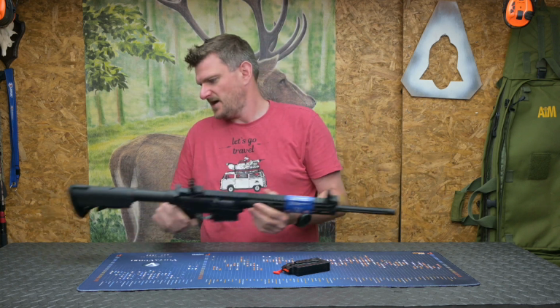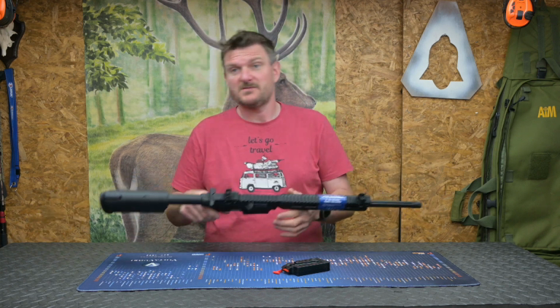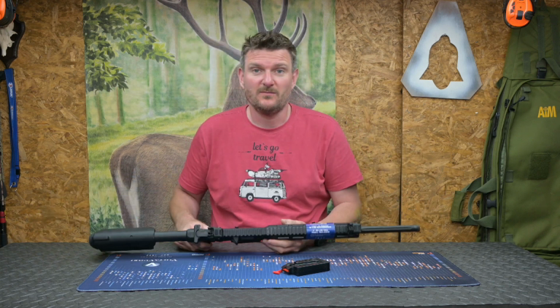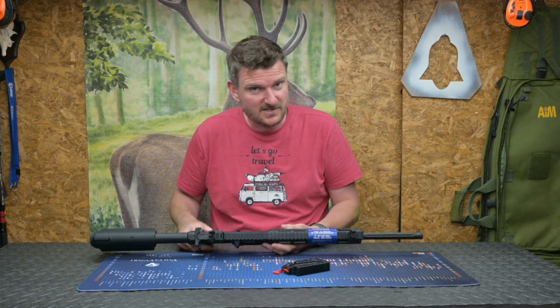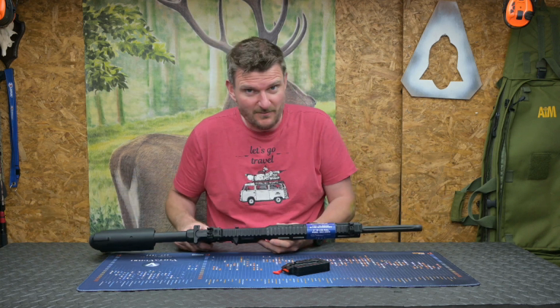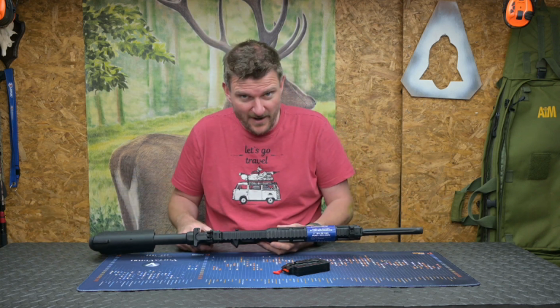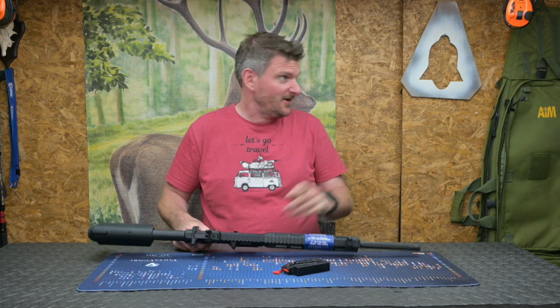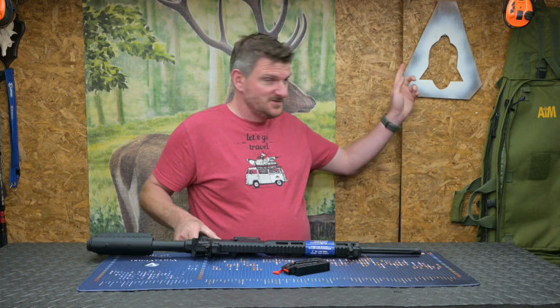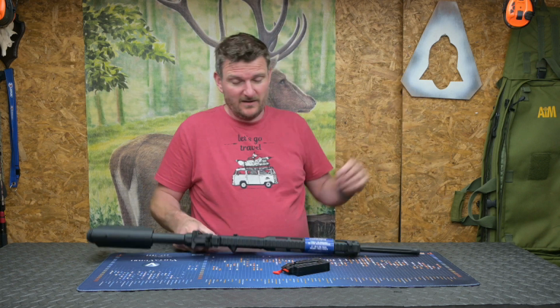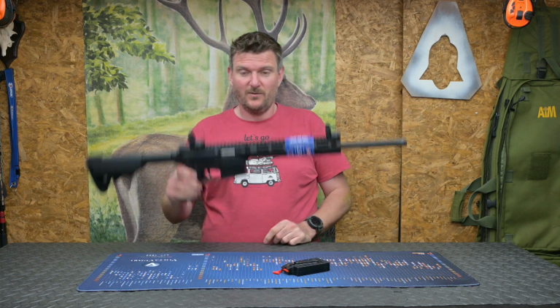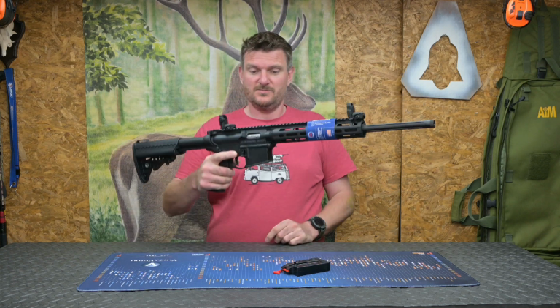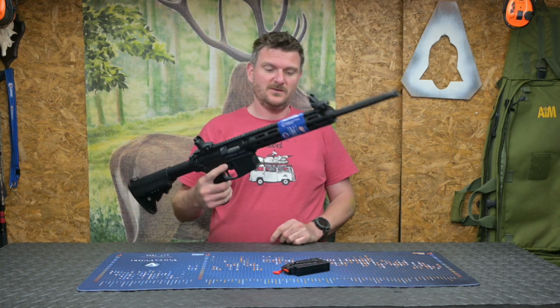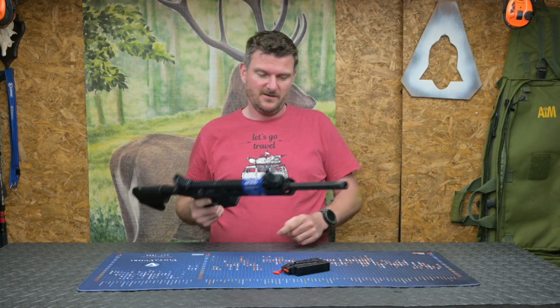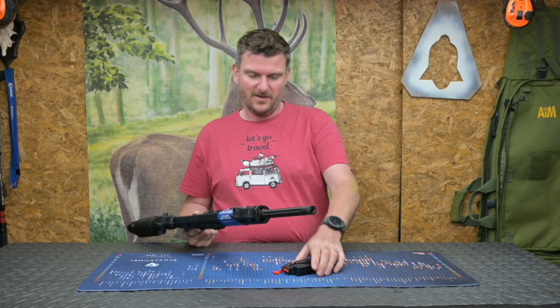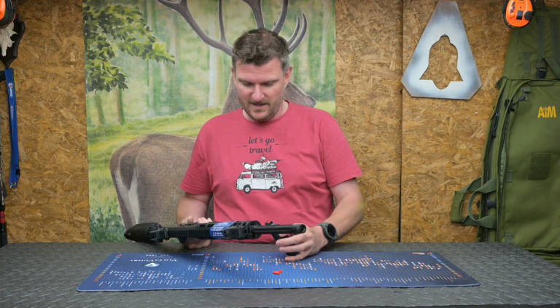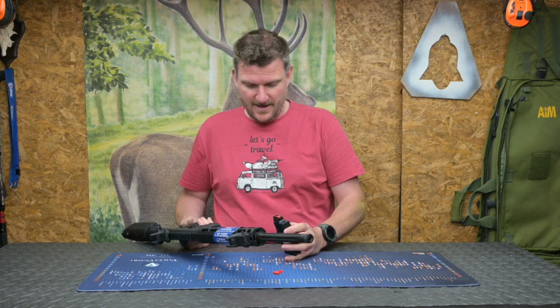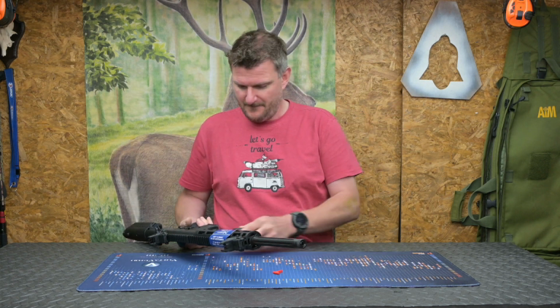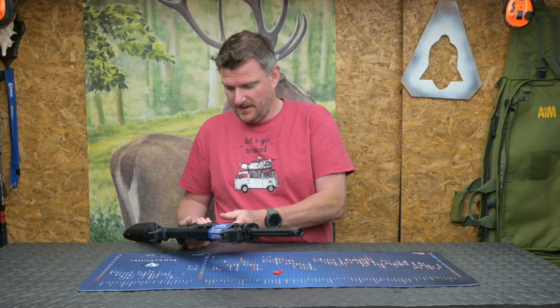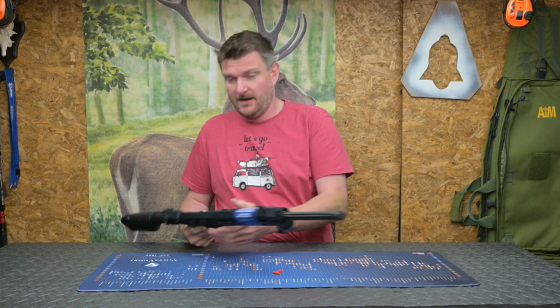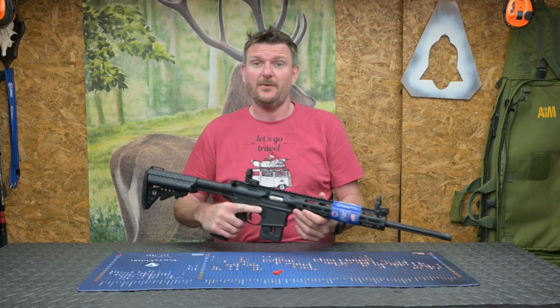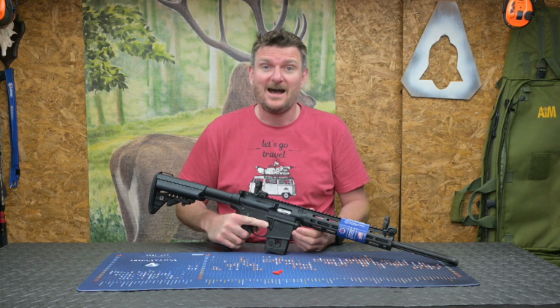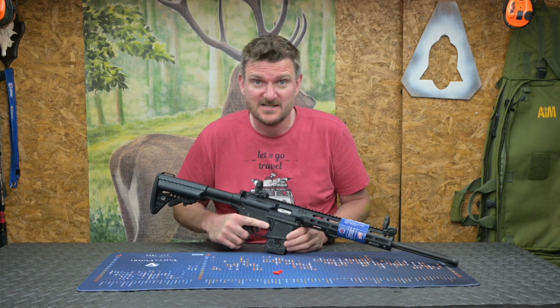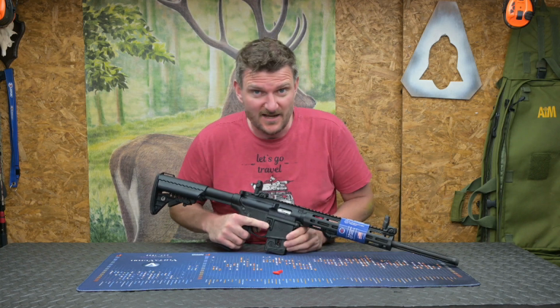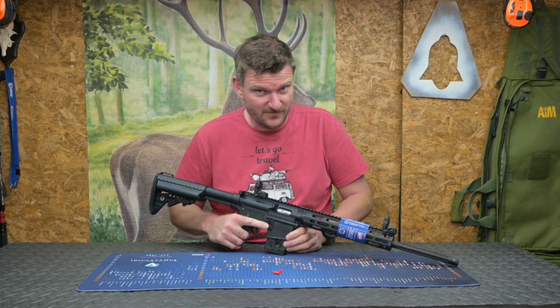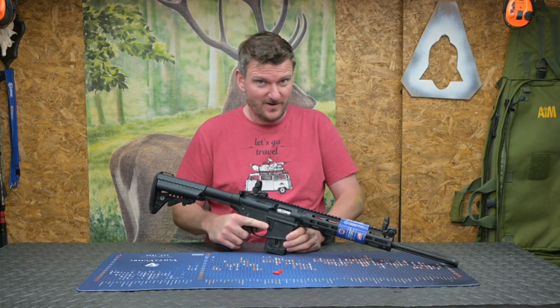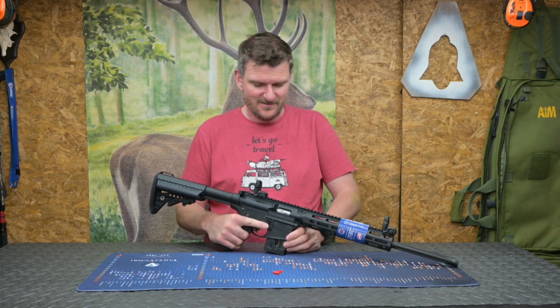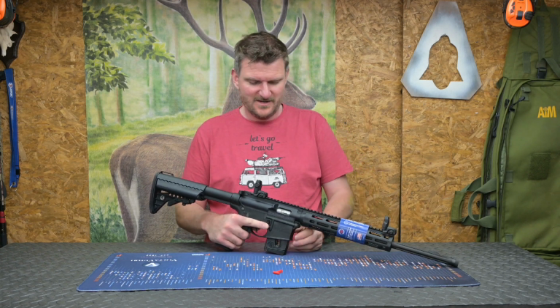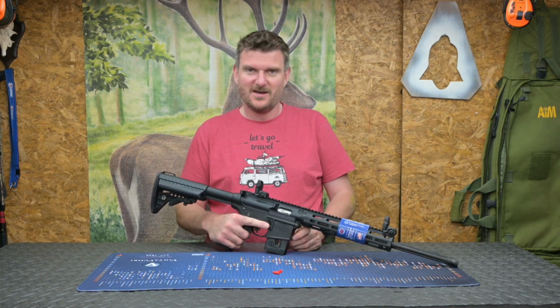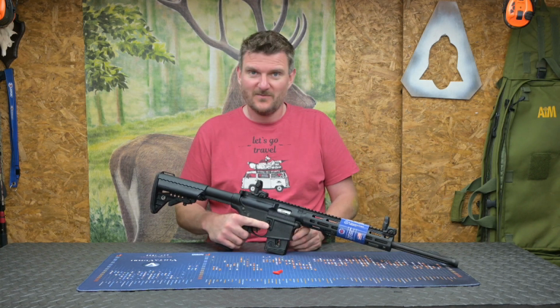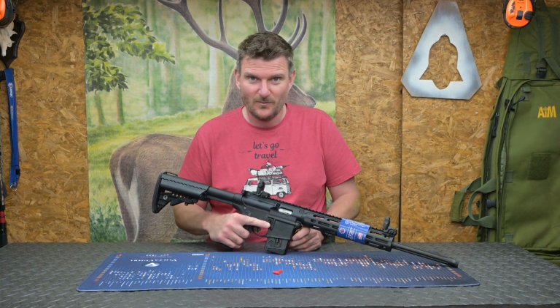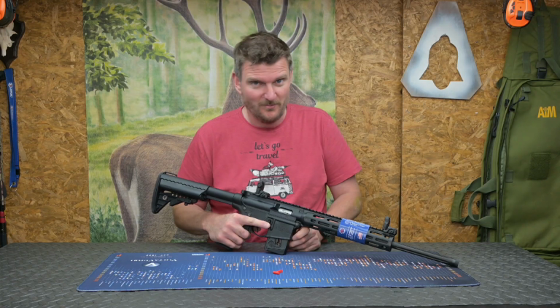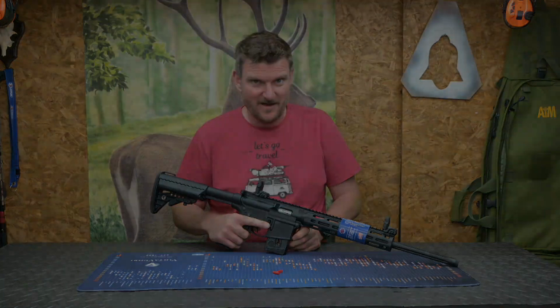Stick with me — like, subscribe, comment, click the notification bell, and we're going to do some shooting with this over the coming weeks. And there we go — have a nice Saturday, beautiful weather in England at the moment. Thanks for watching, bye for now.